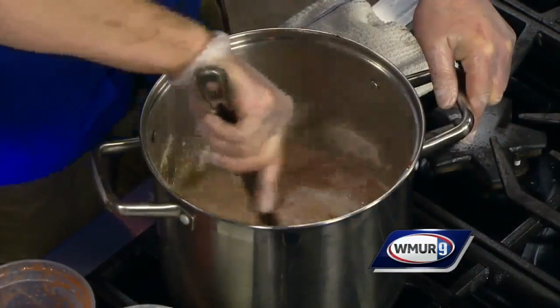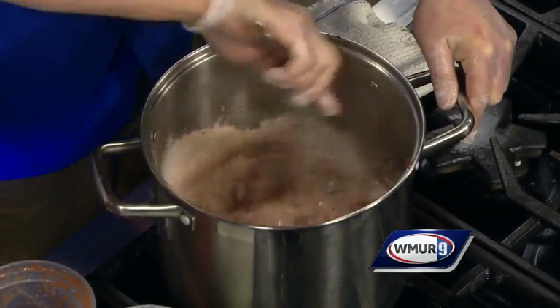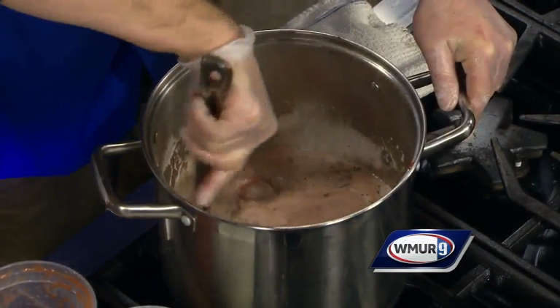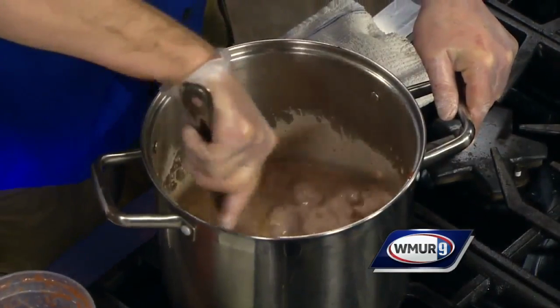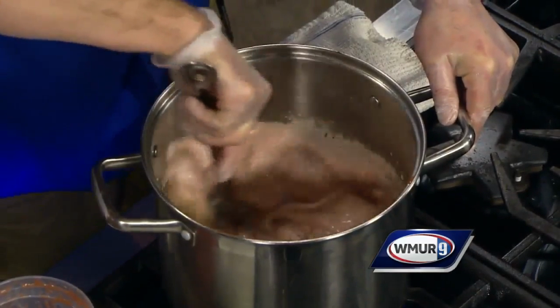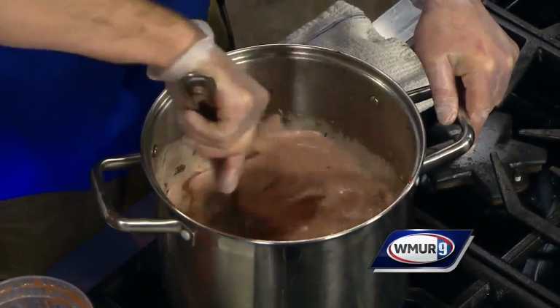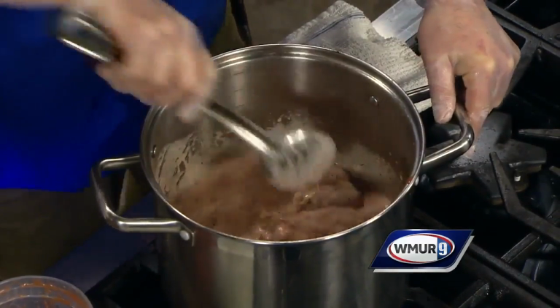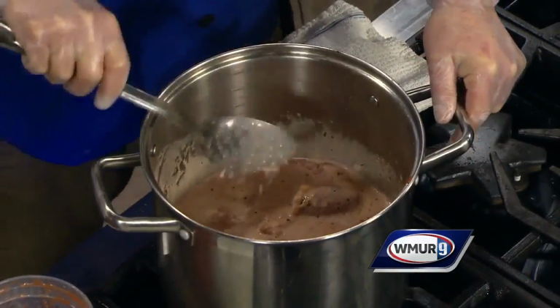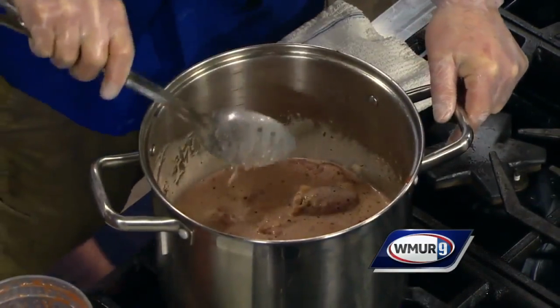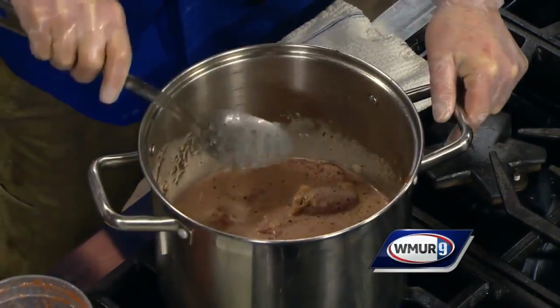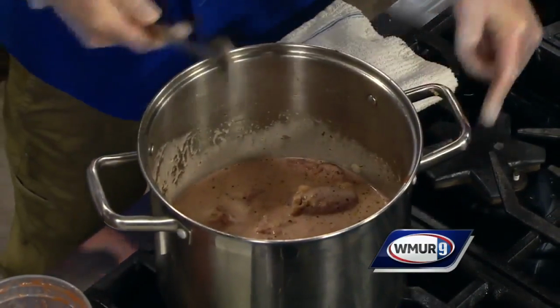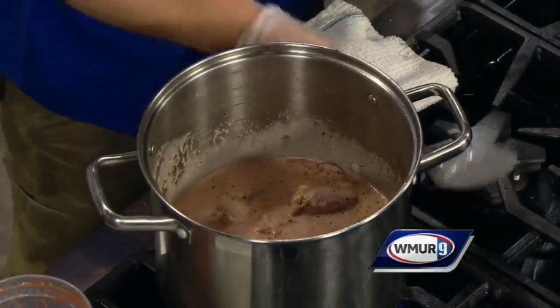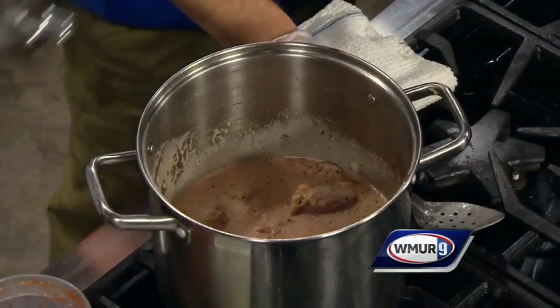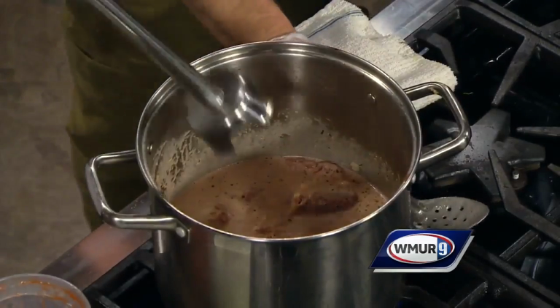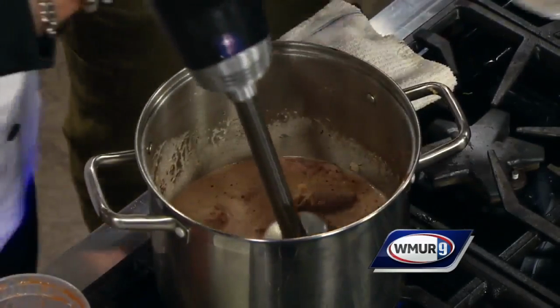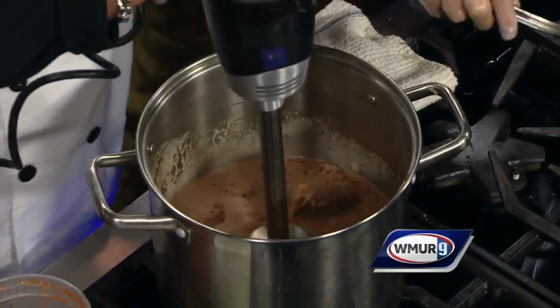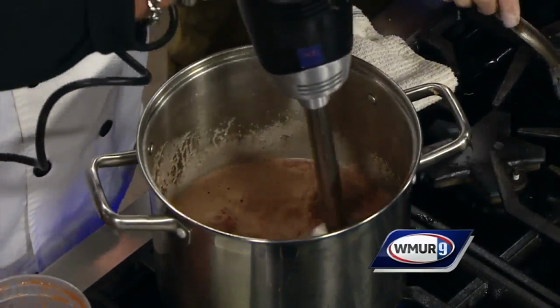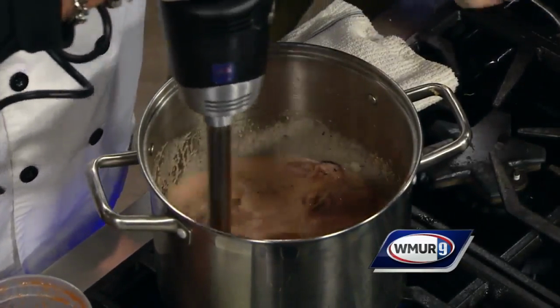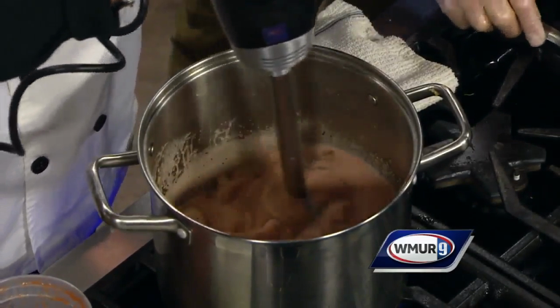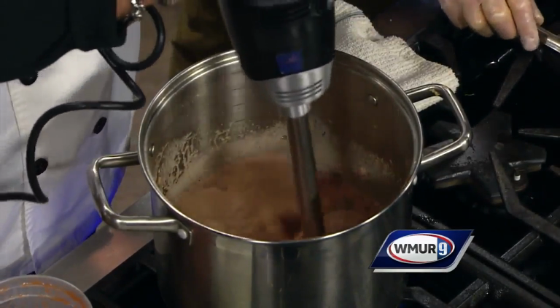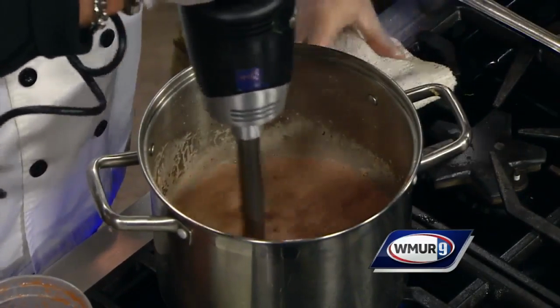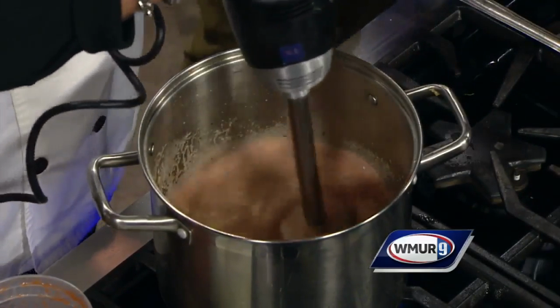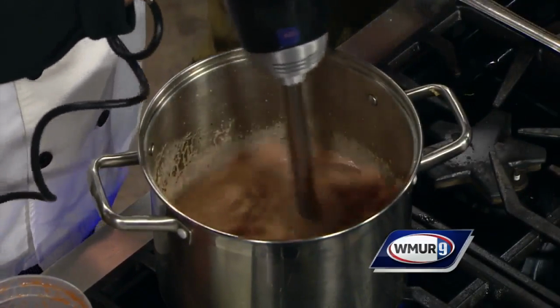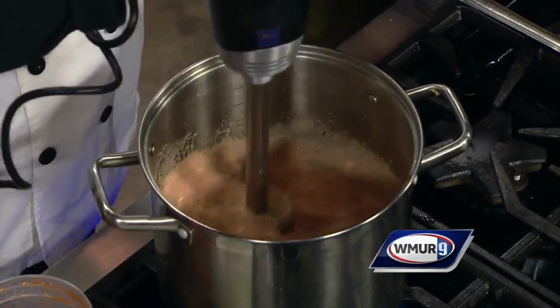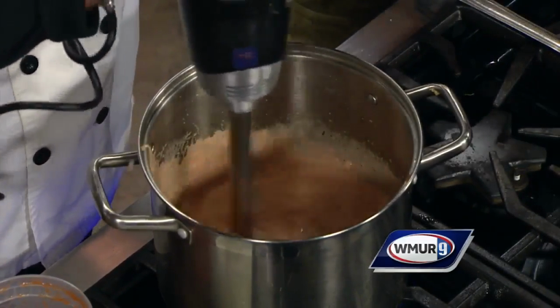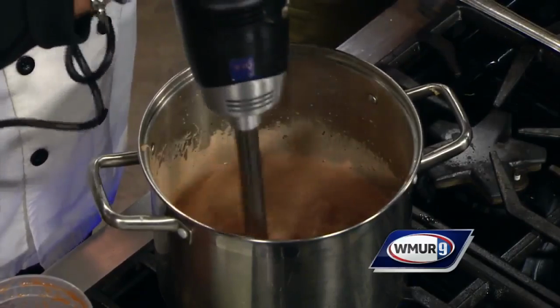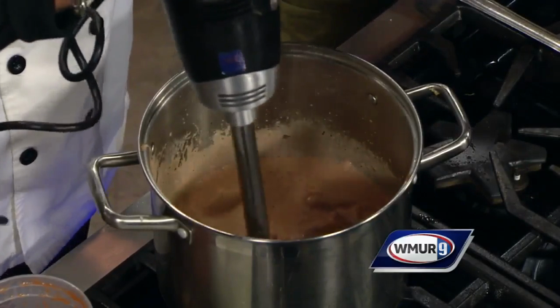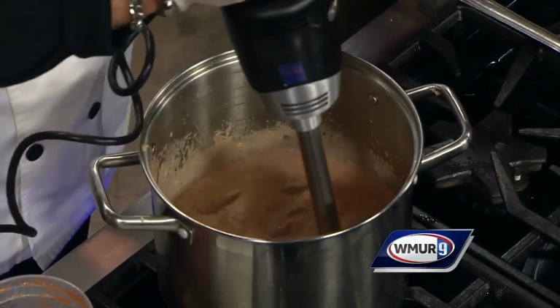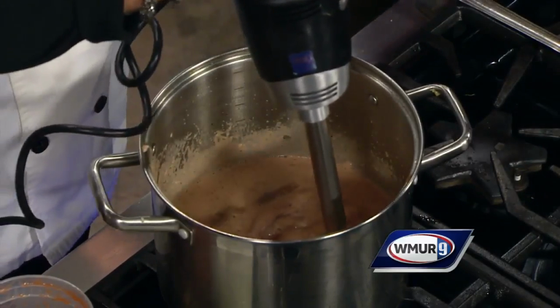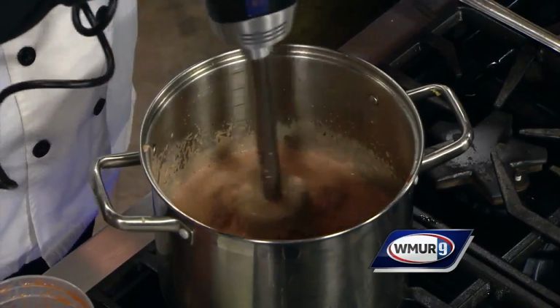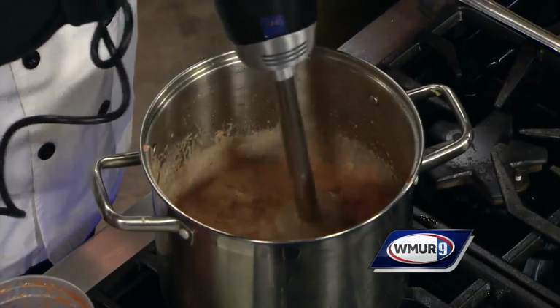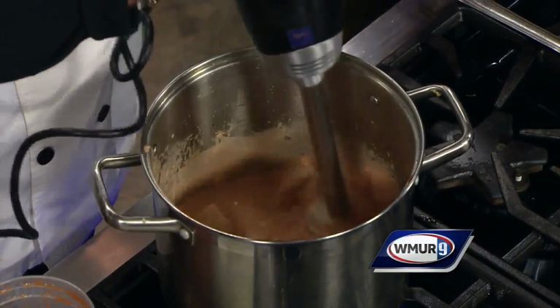Uncle Benny's going to use a power tool so we can get this done — we'll all stand back. He's going to immersion blend that, which is basically going to break up all the onions and all the tomatoes. Everything.